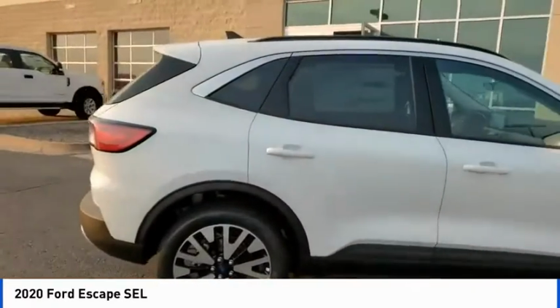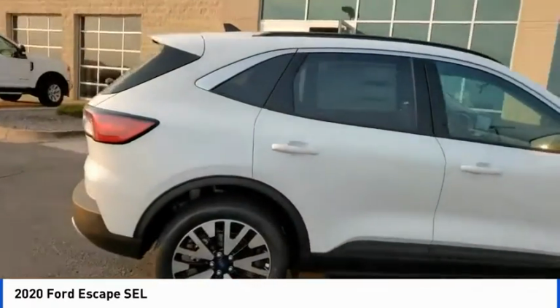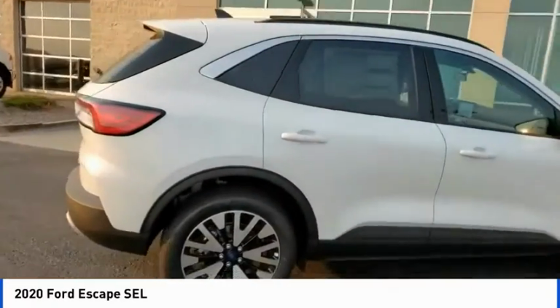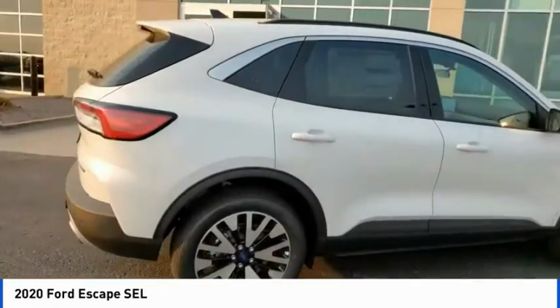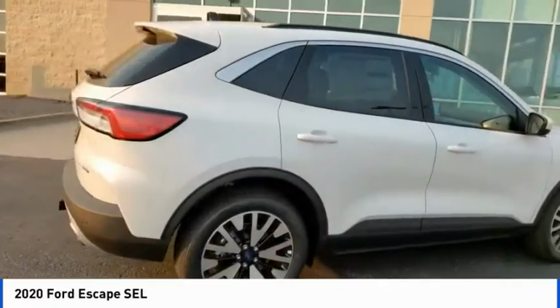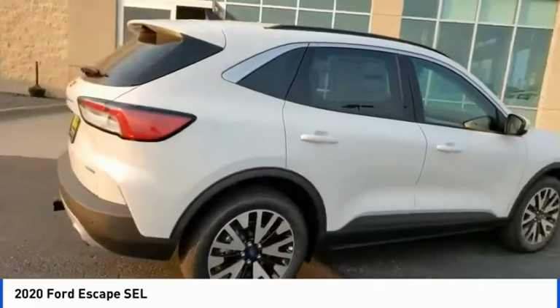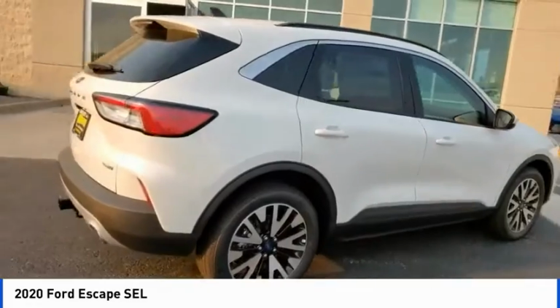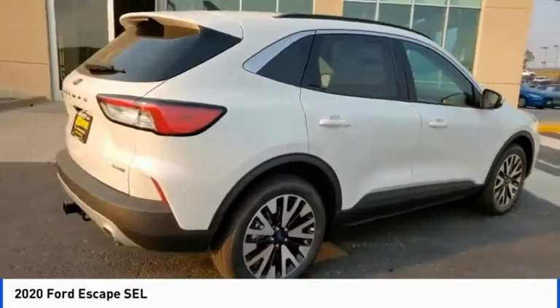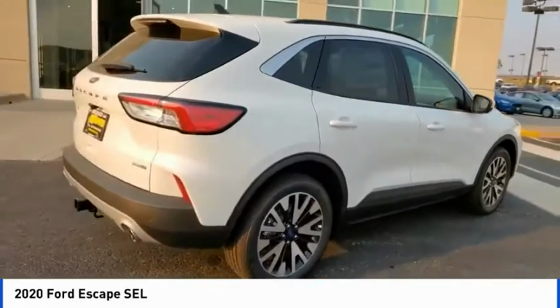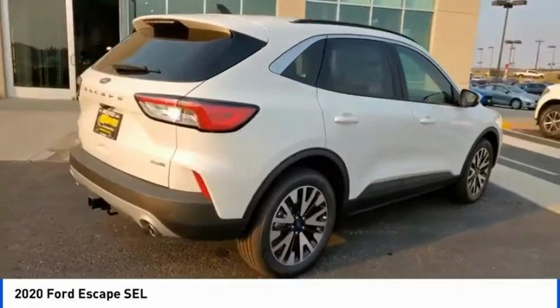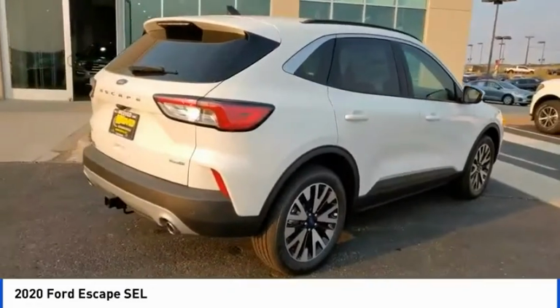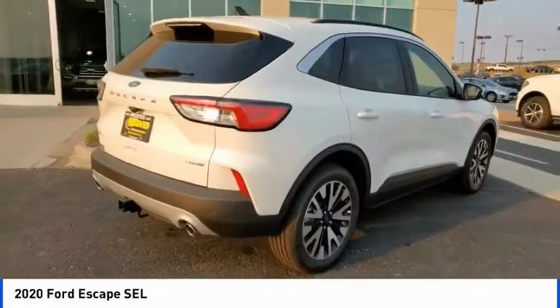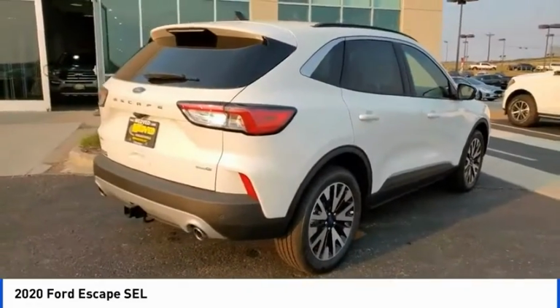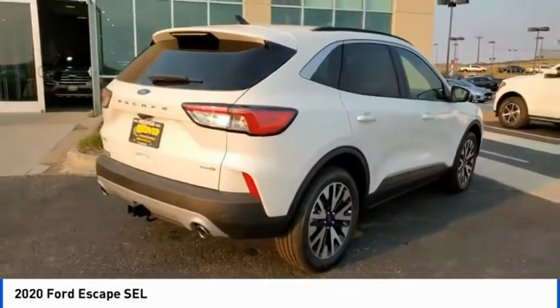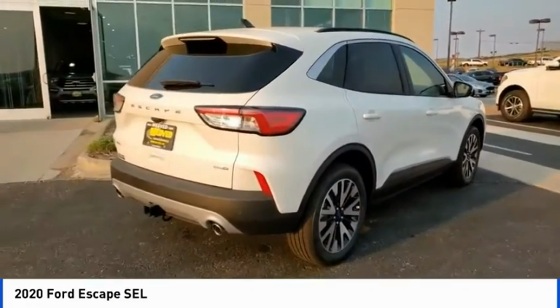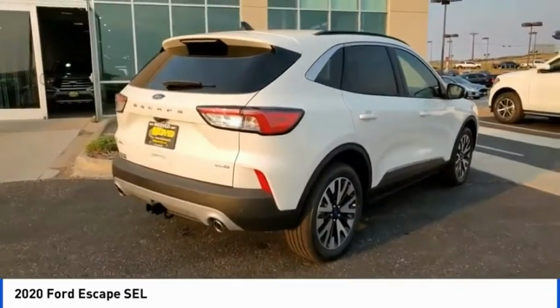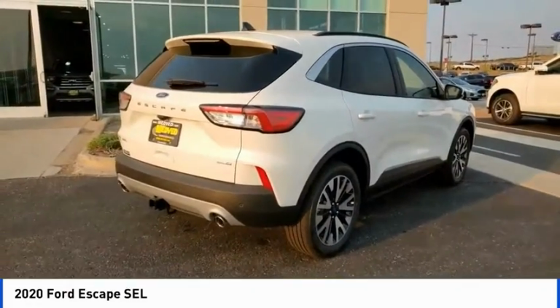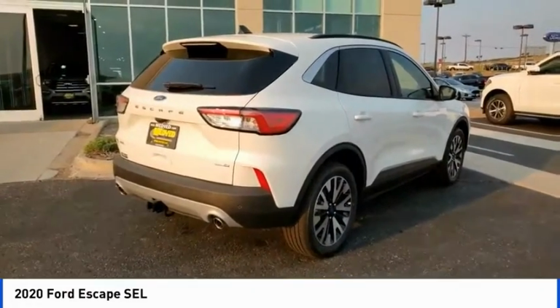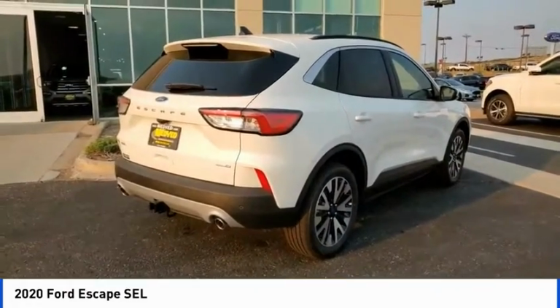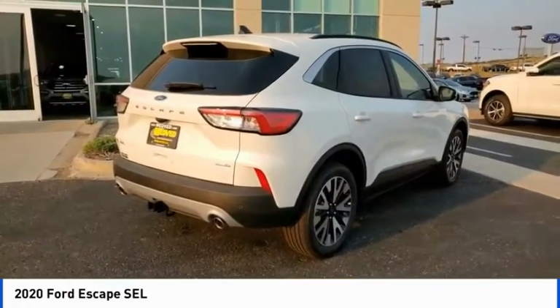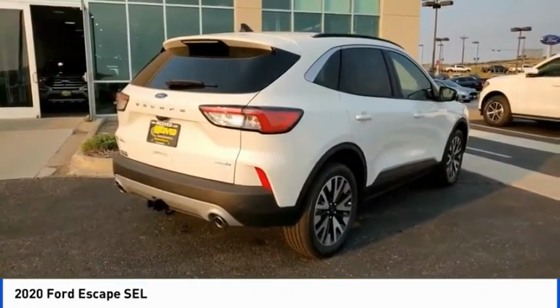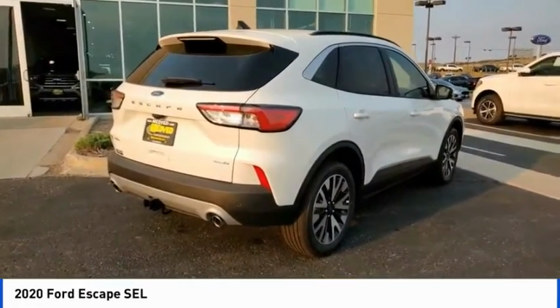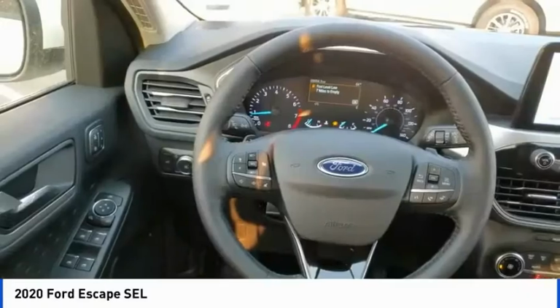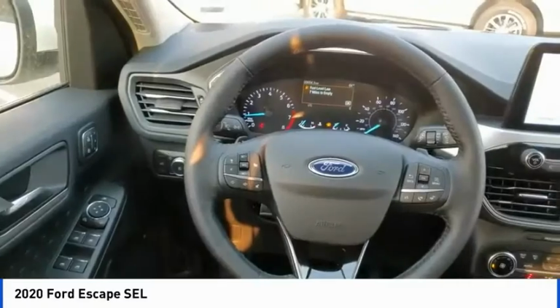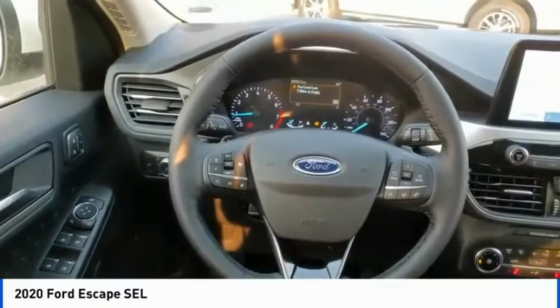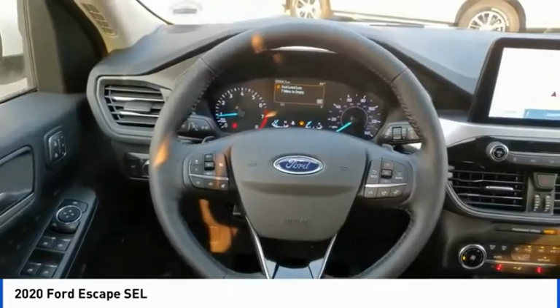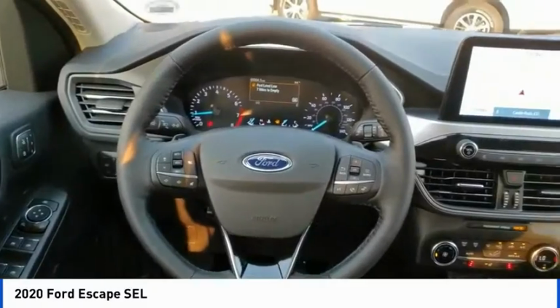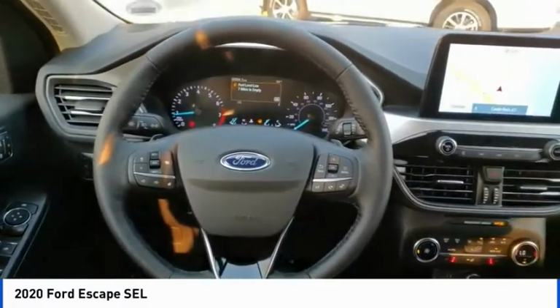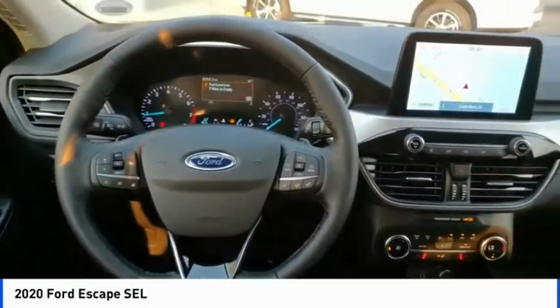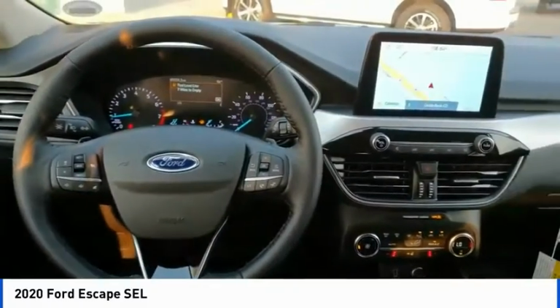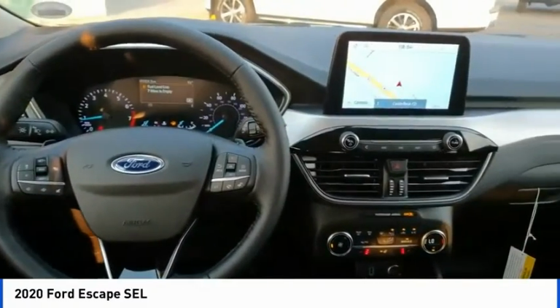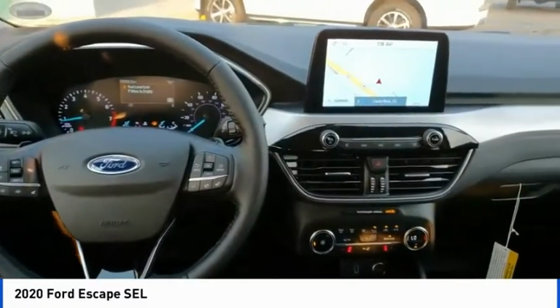This vehicle has less than 100 miles. Here are some of this vehicle's great options: electronic stability control, alloy wheels, power lift gate.